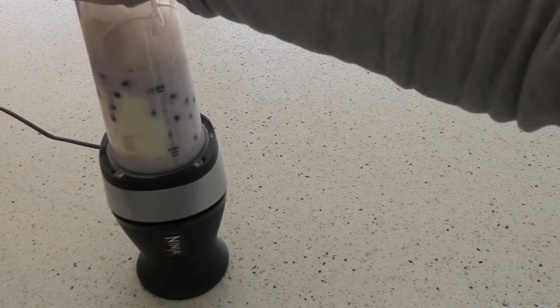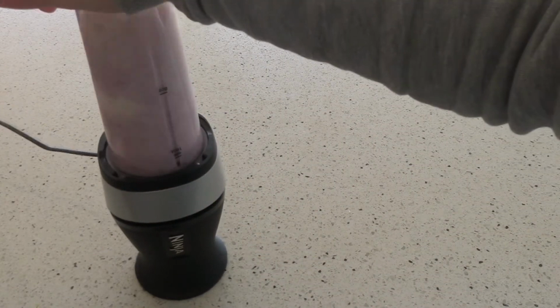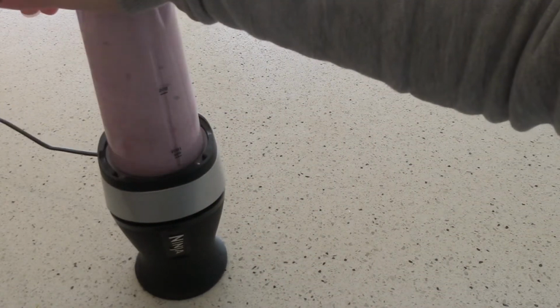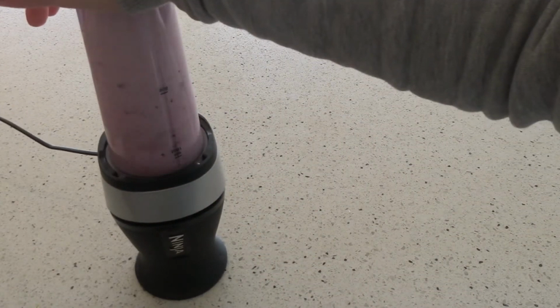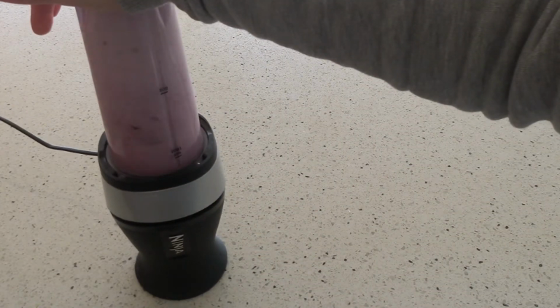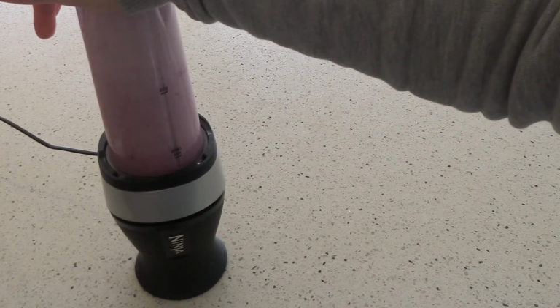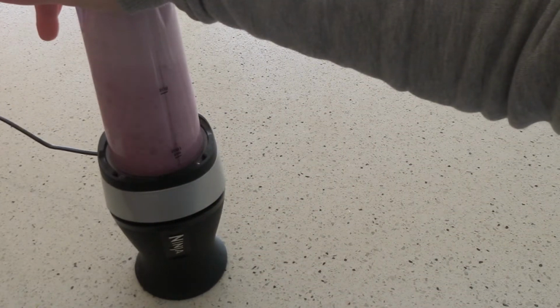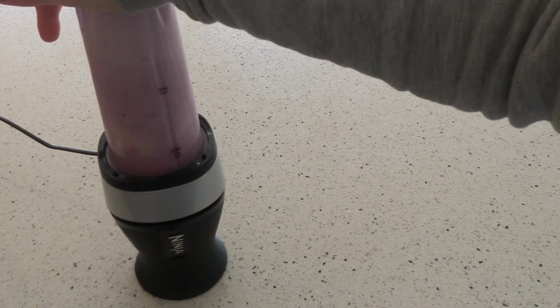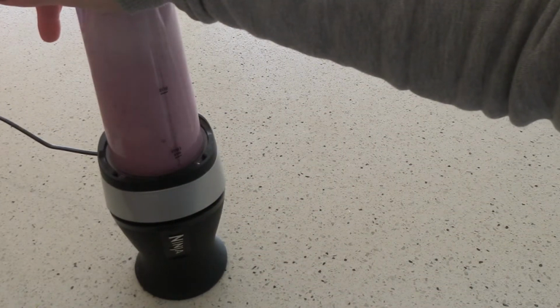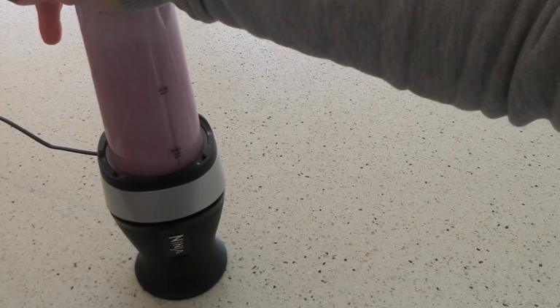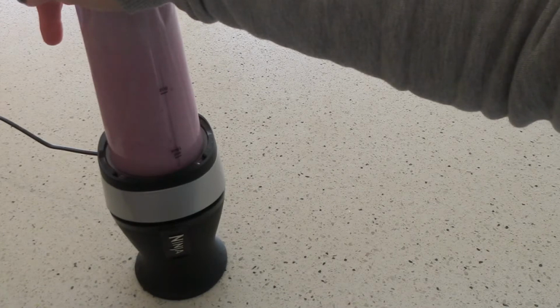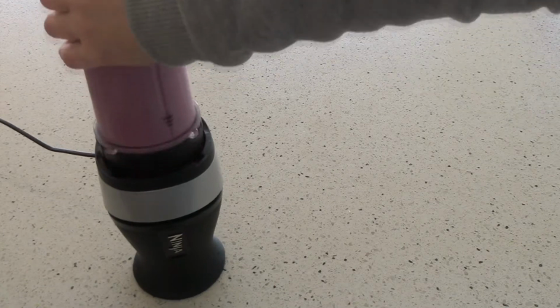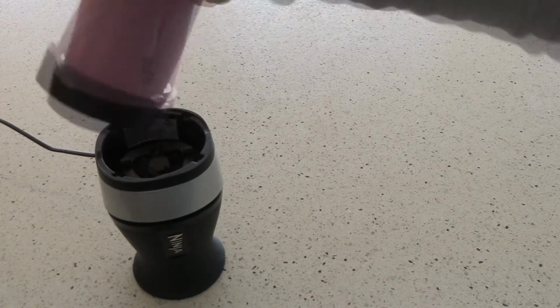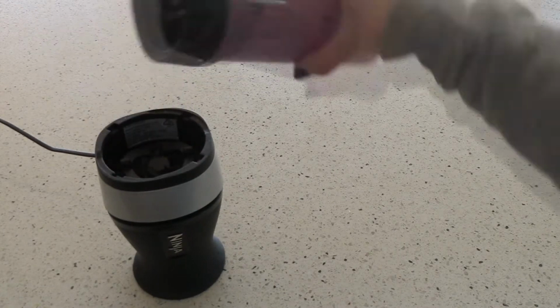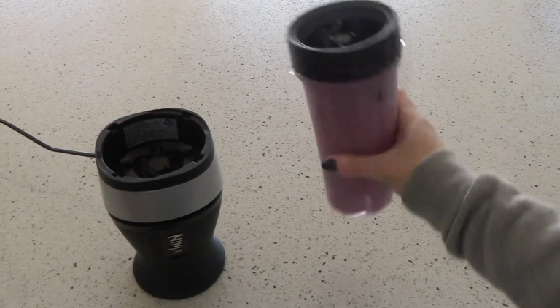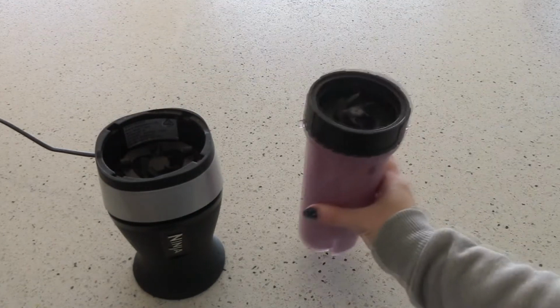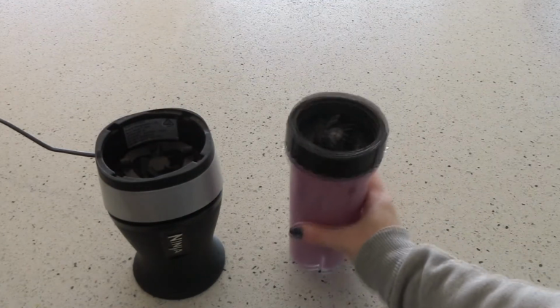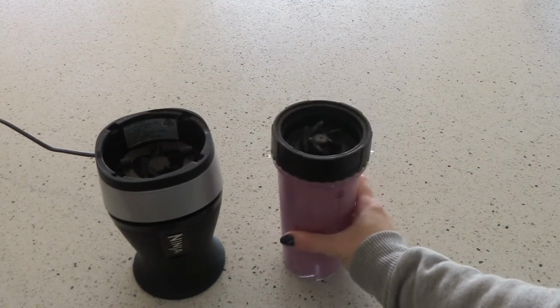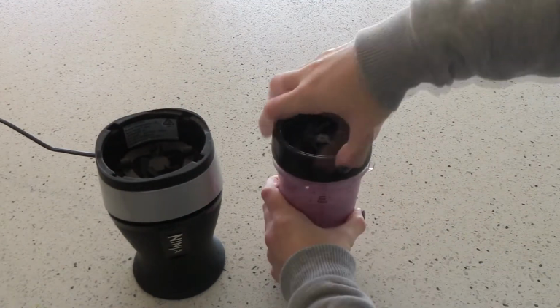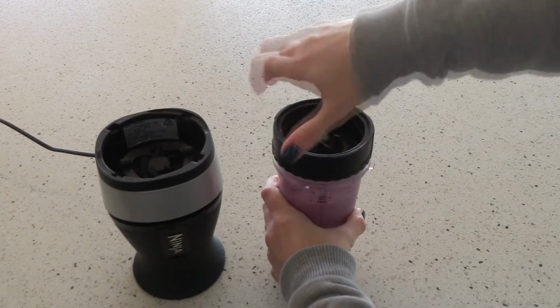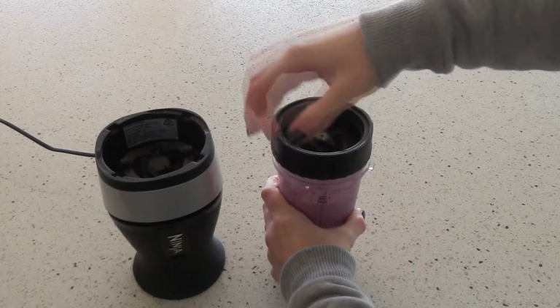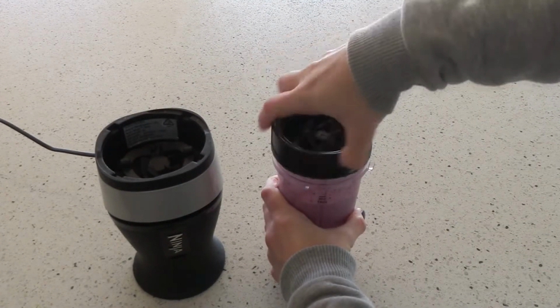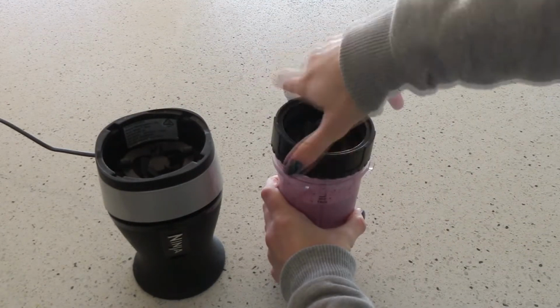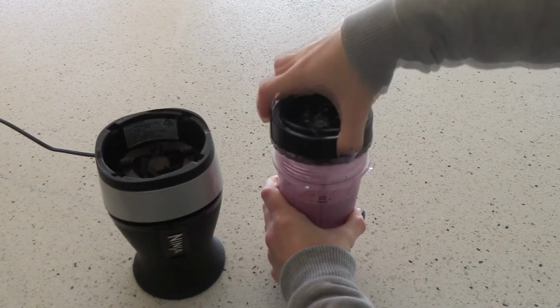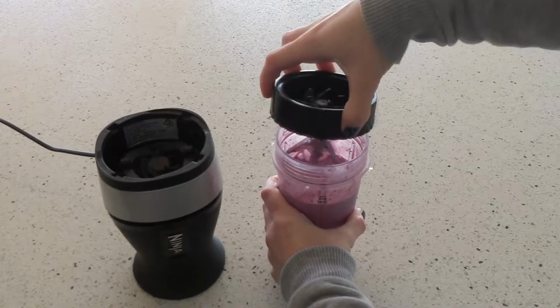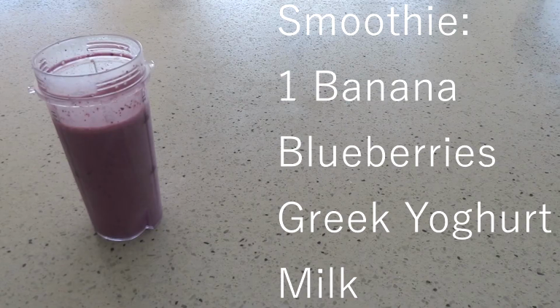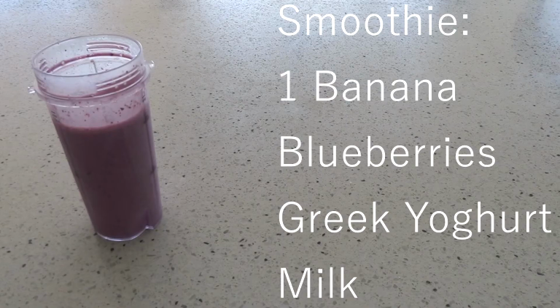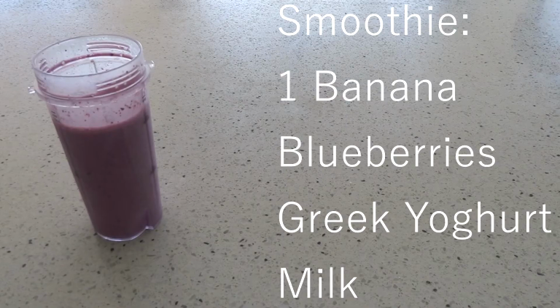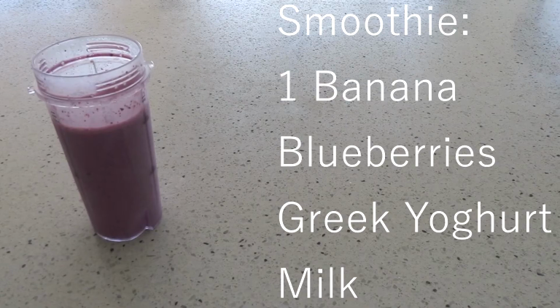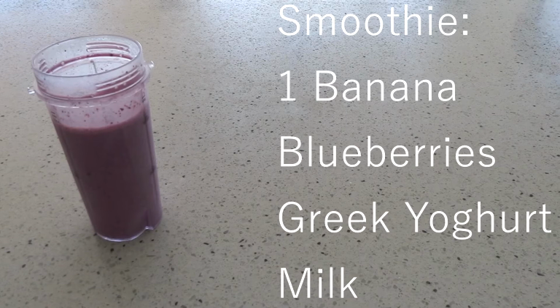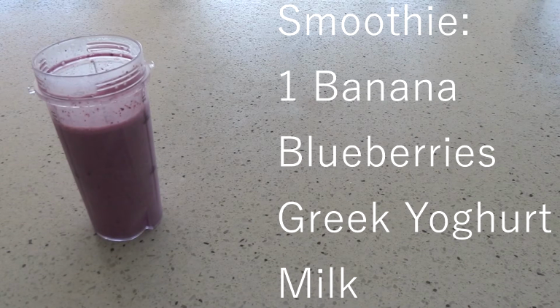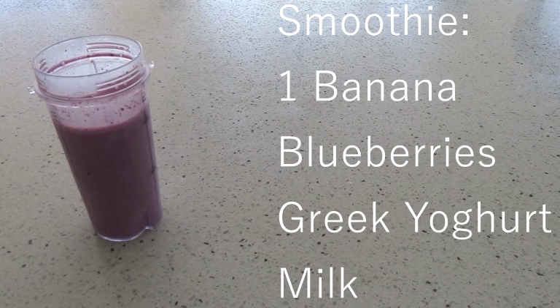This is my go-to breakfast for days that I'm at work. It's so easy to just blend everything together and then just take it with me and drink it on my way to work.